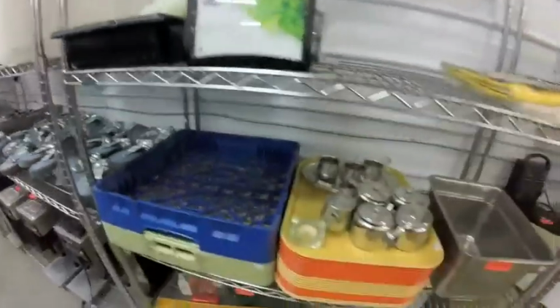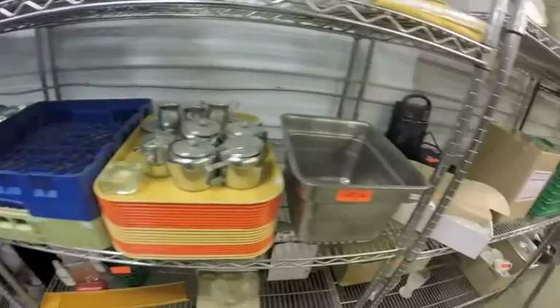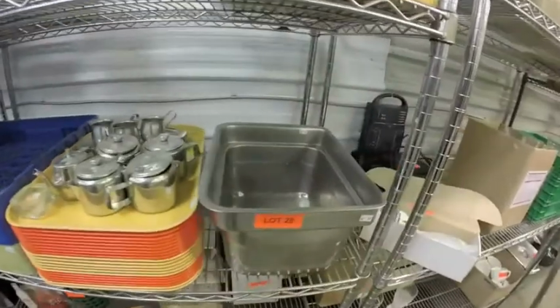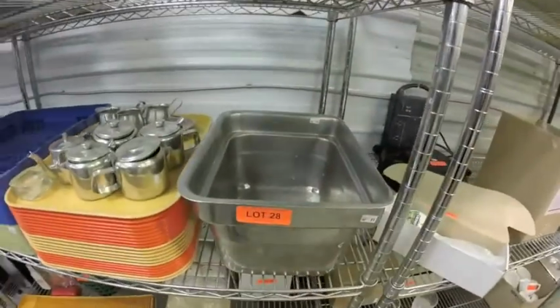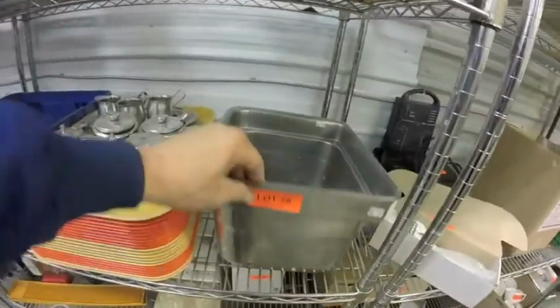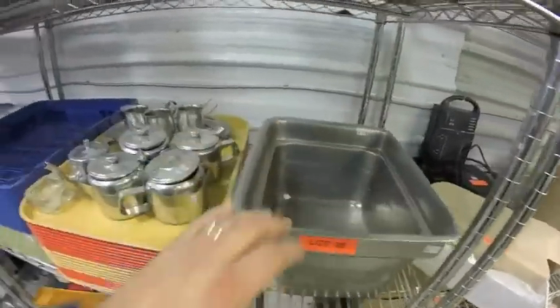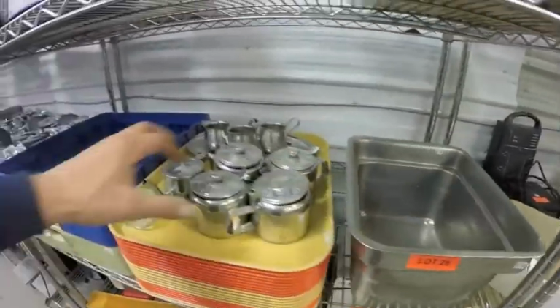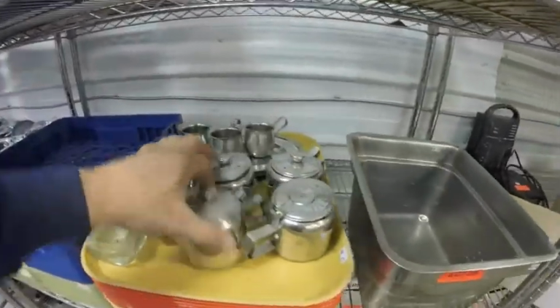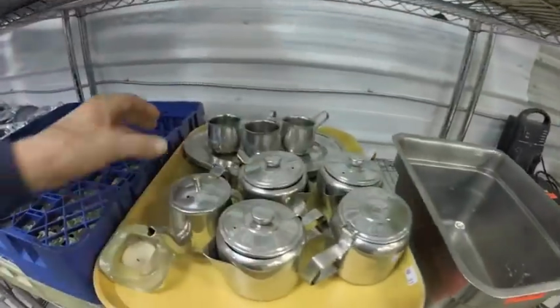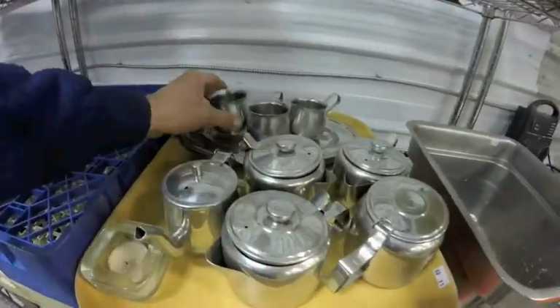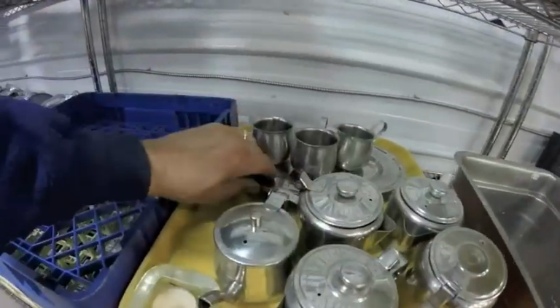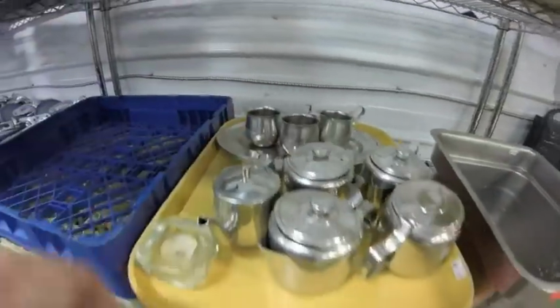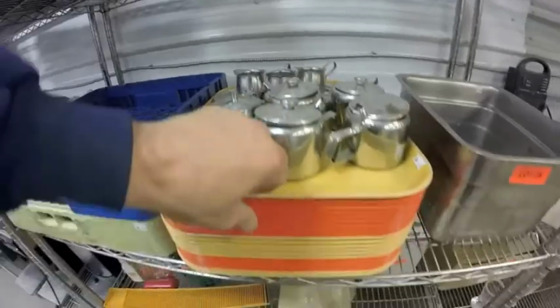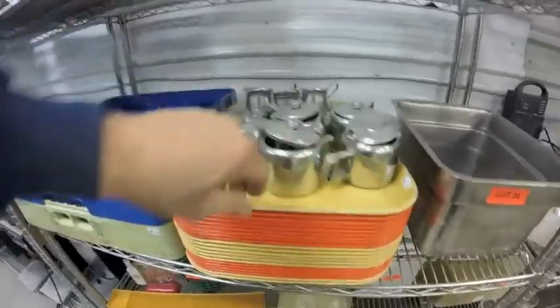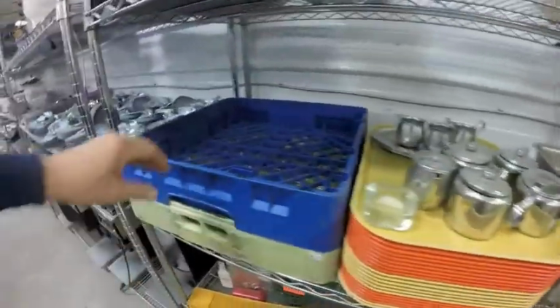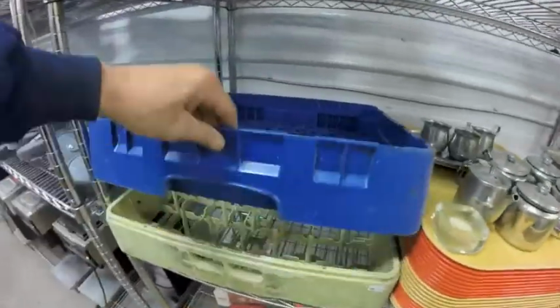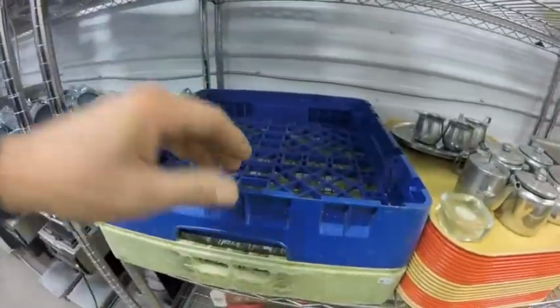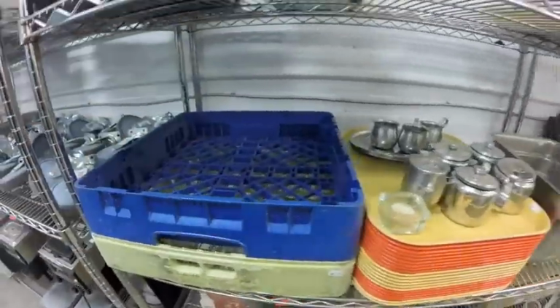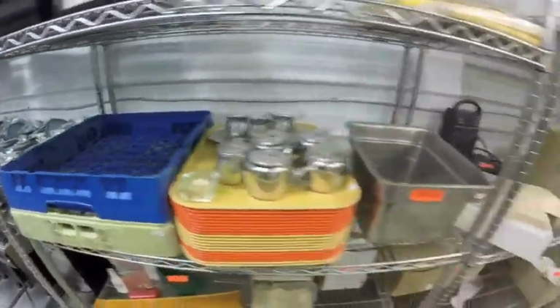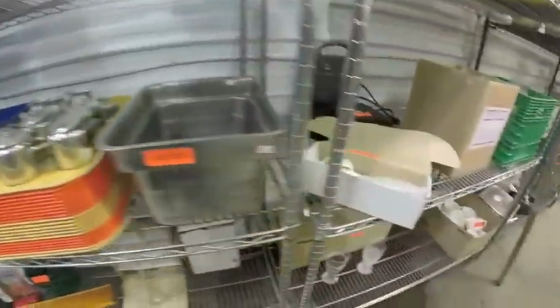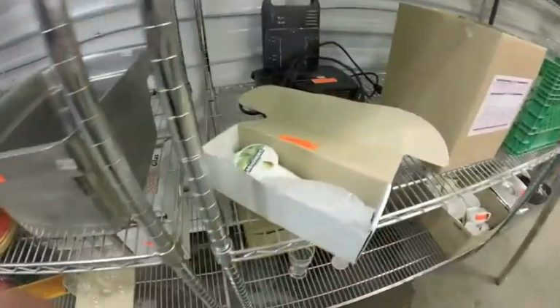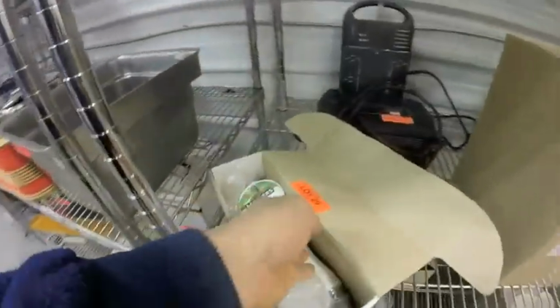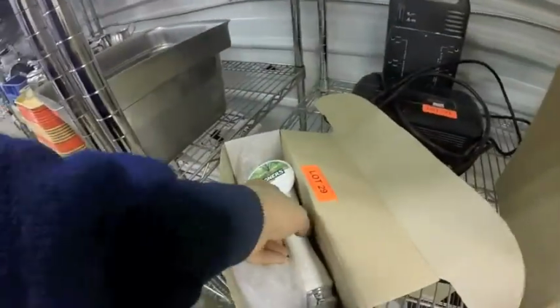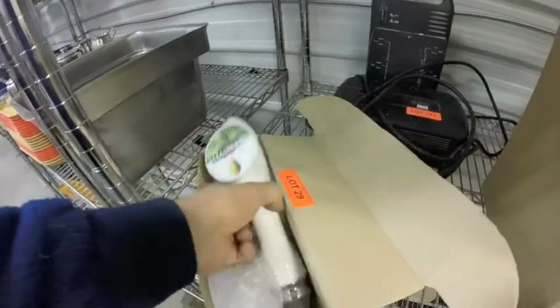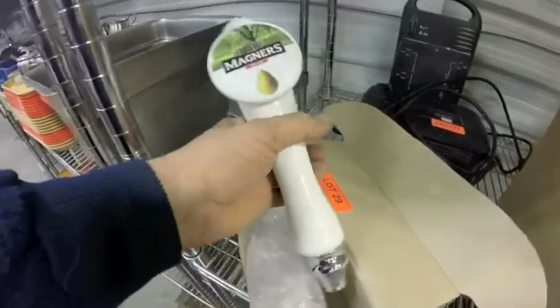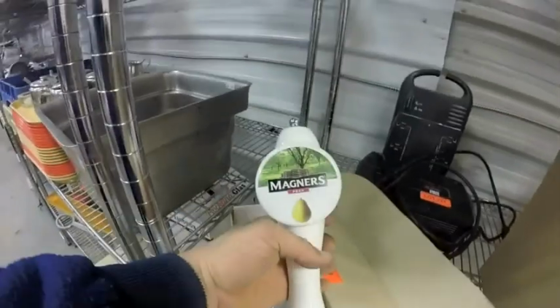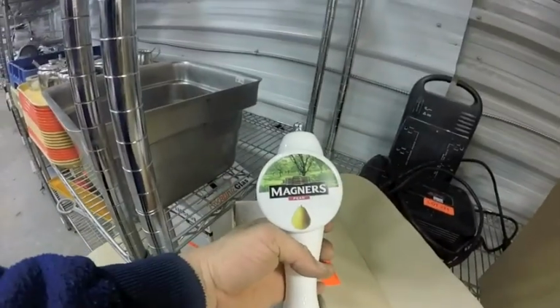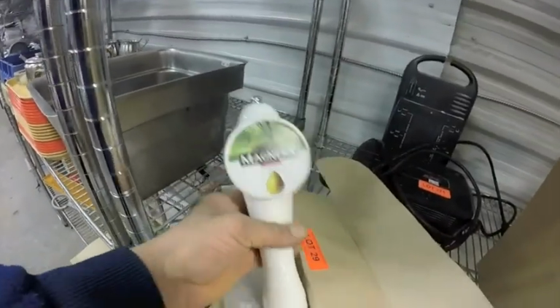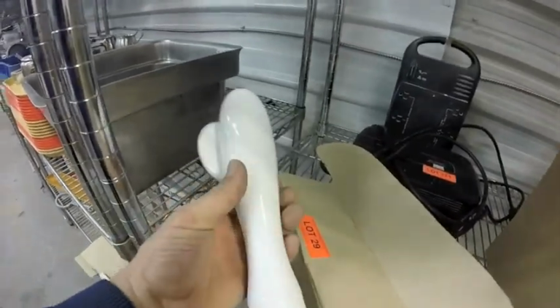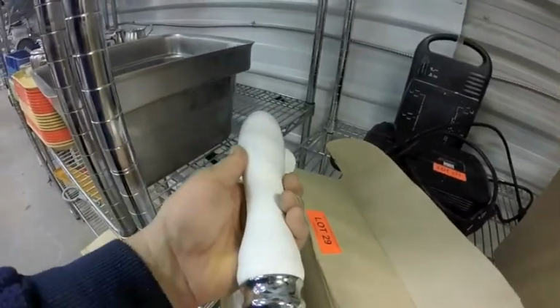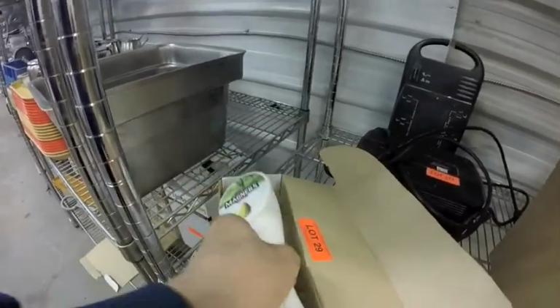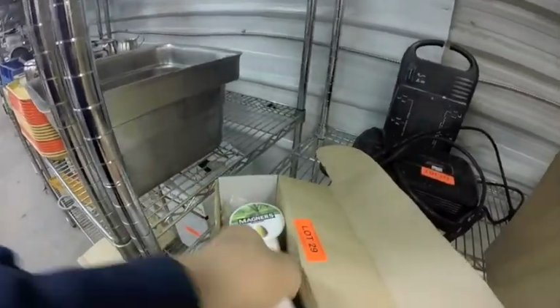Lot 28 is this shelf lot — you've got the stainless steel insert, the coffee/tea, the creamer, the platters, the trays, and 2 dishwasher trays. Lot 29 is a nice pull tap — Magnus pair, never been used.